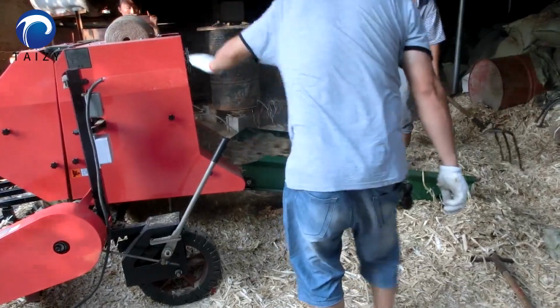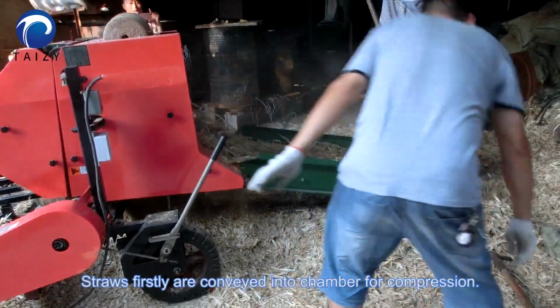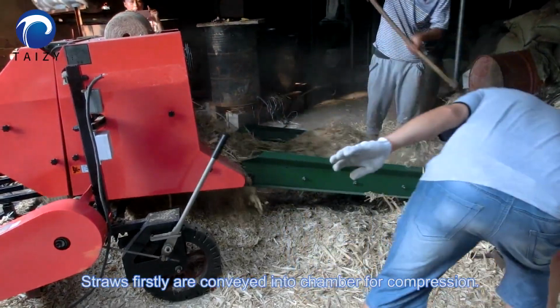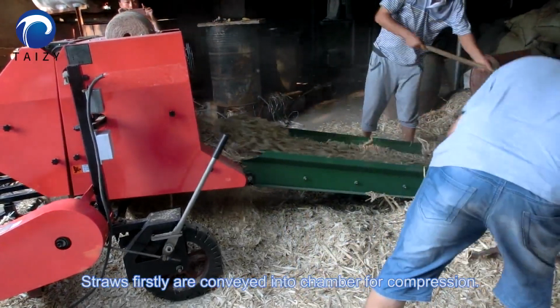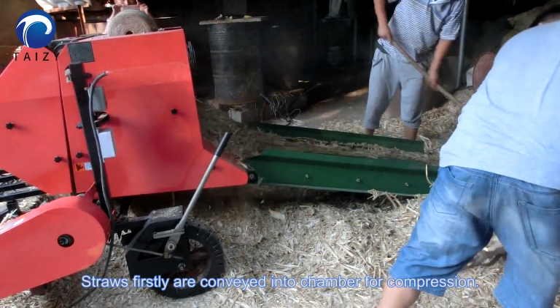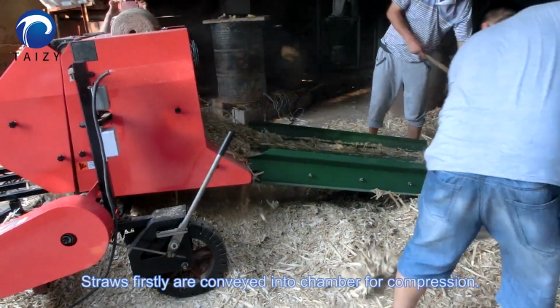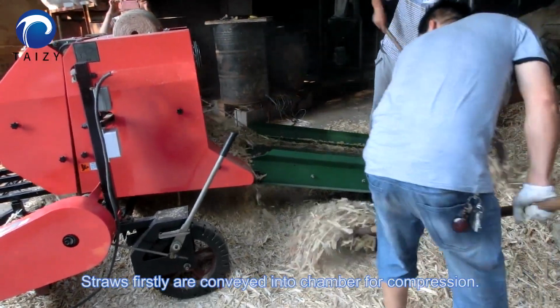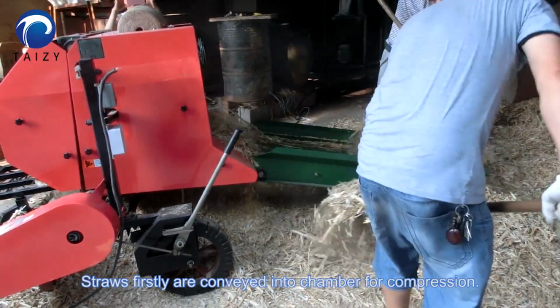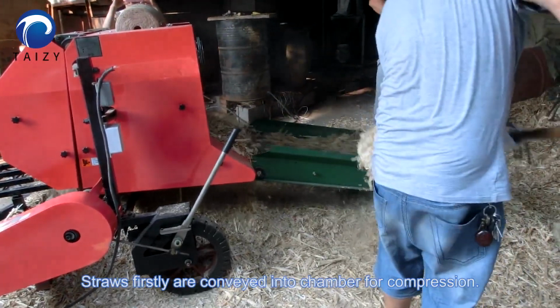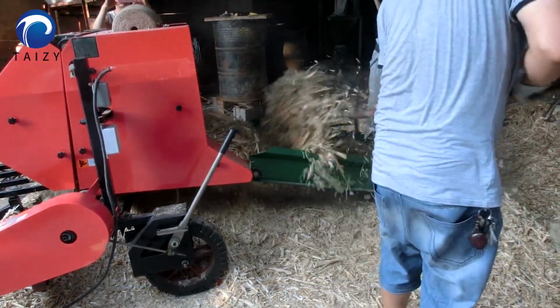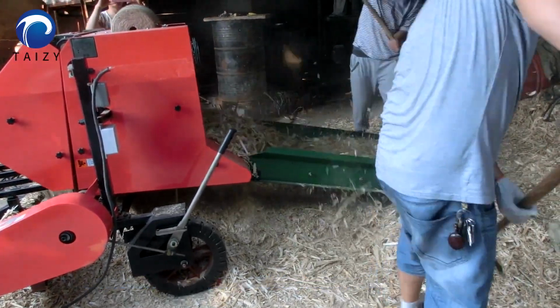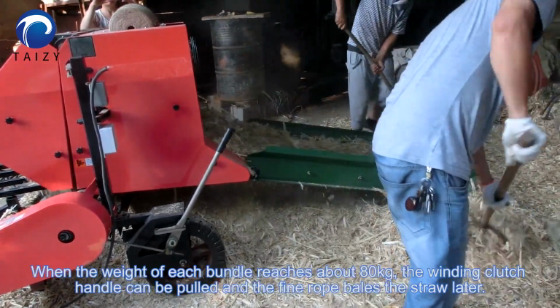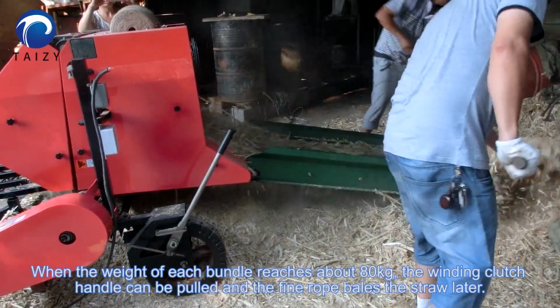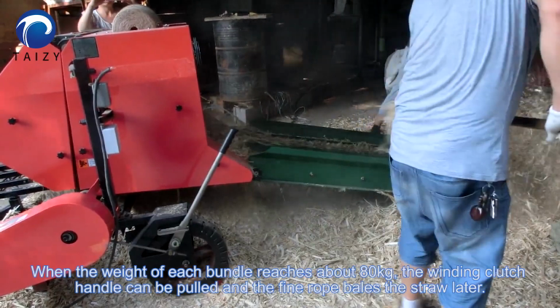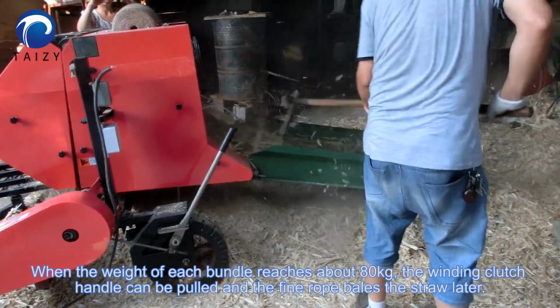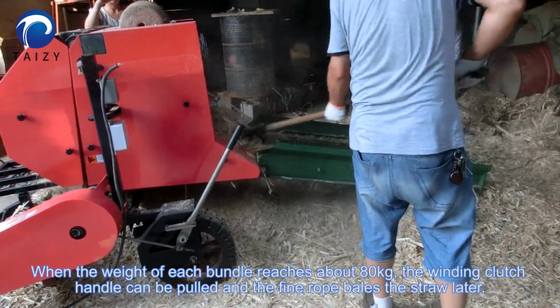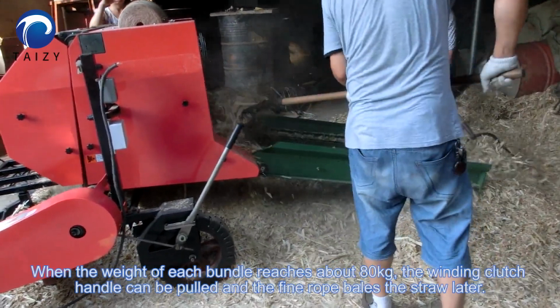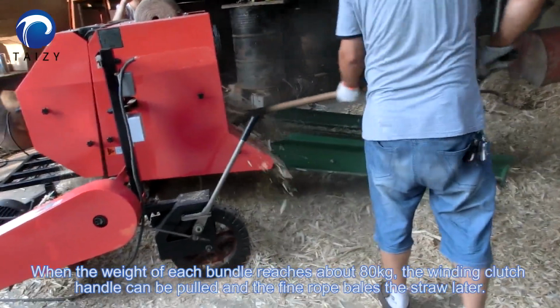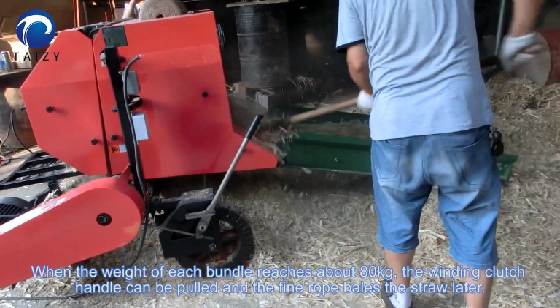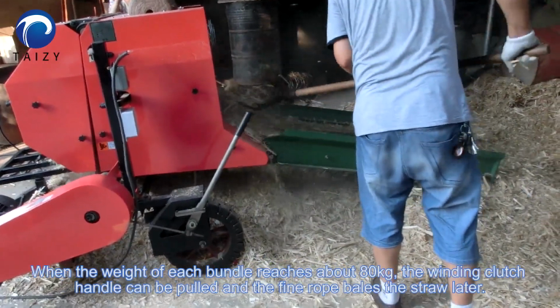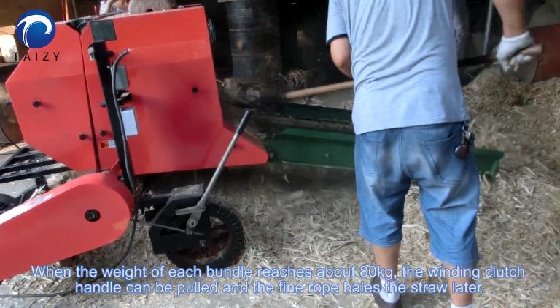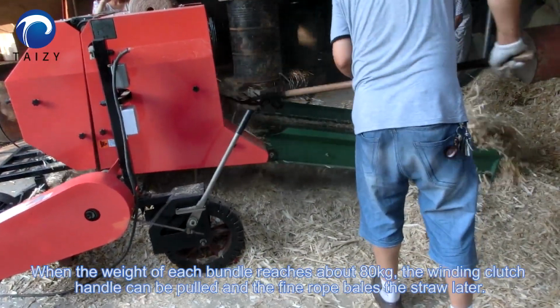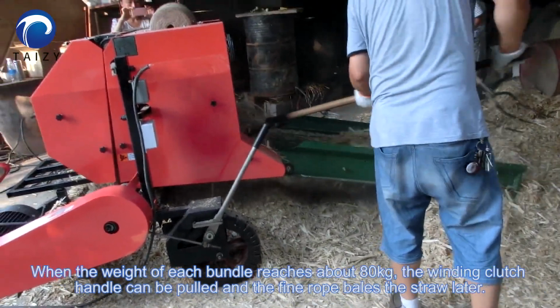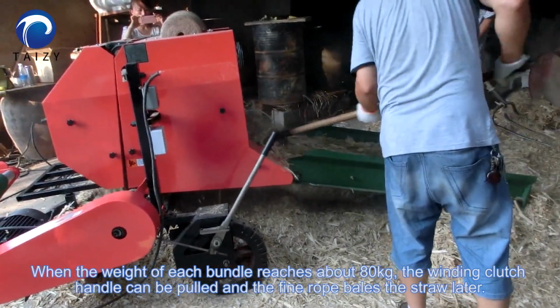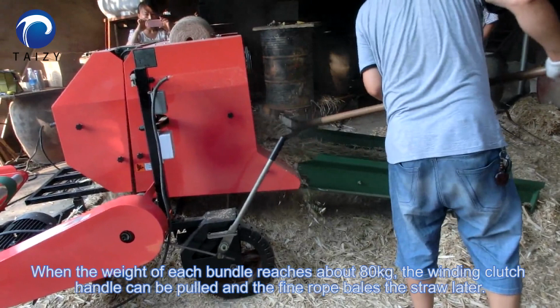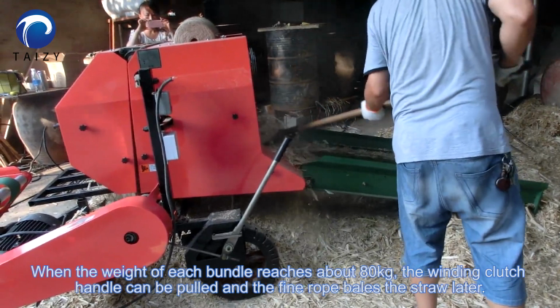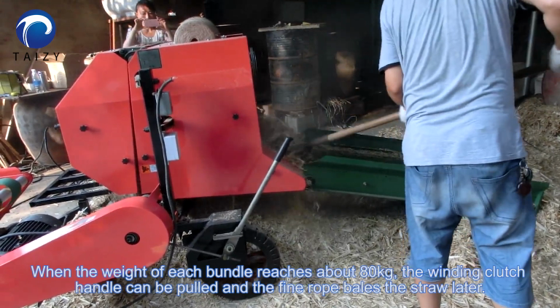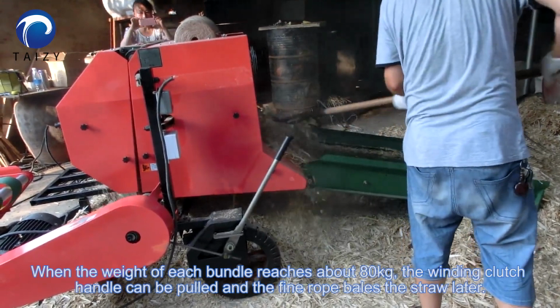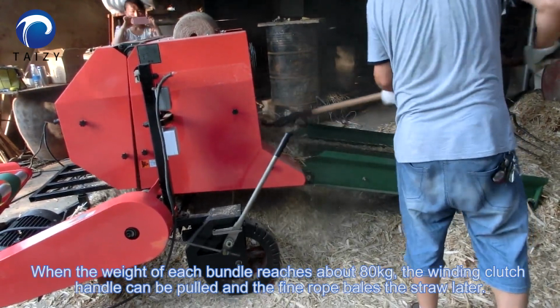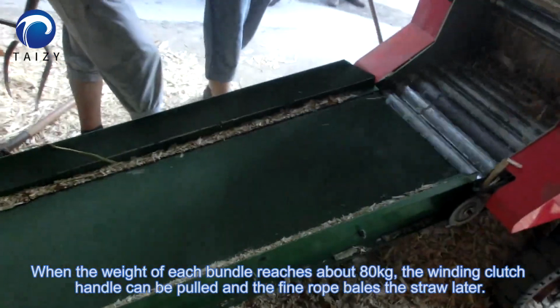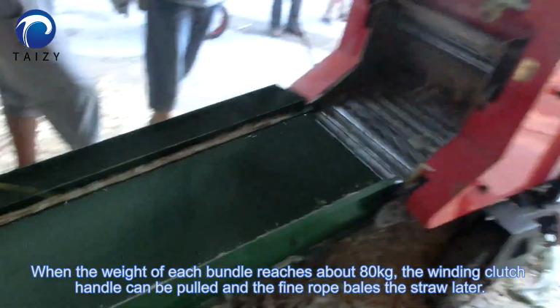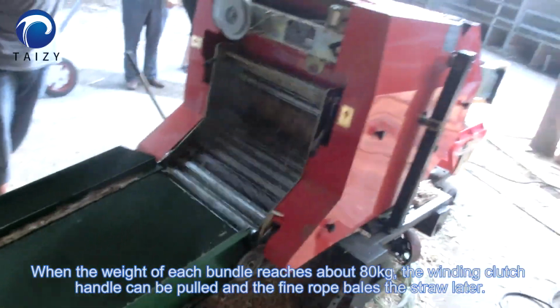The straws are first conveyed into chambers for compression. When the weight of each bundle reaches about 80 kg, the winding clutch handle can be pulled and the rope binds the straw bundle.